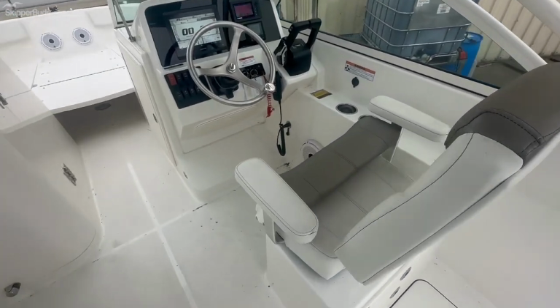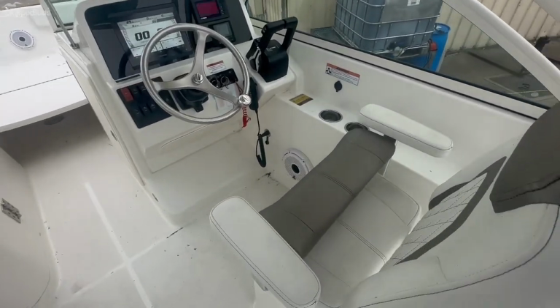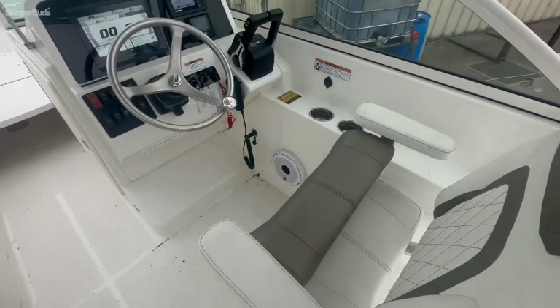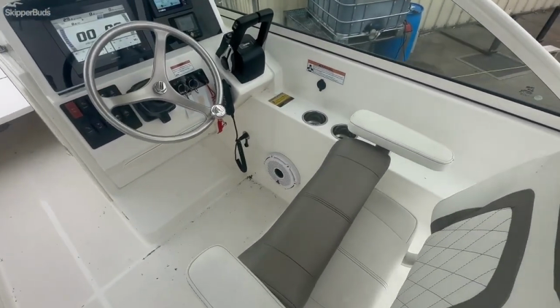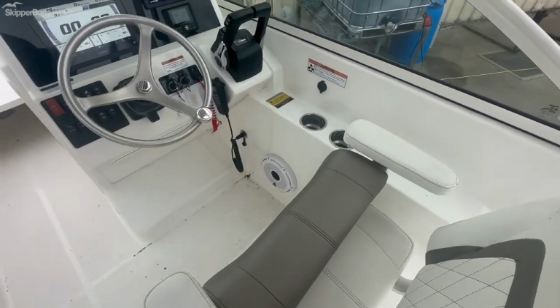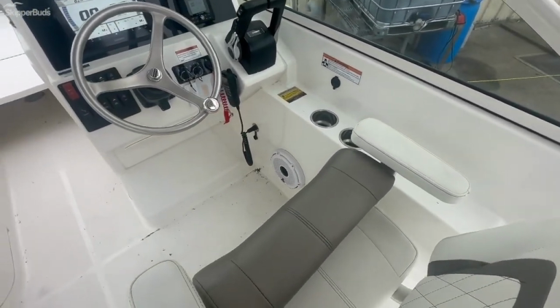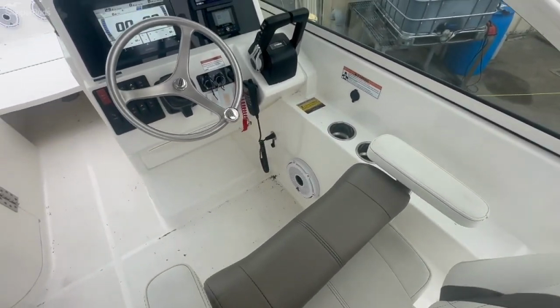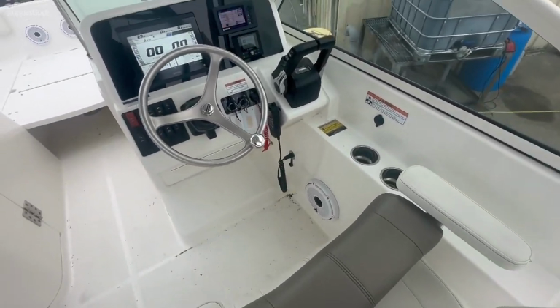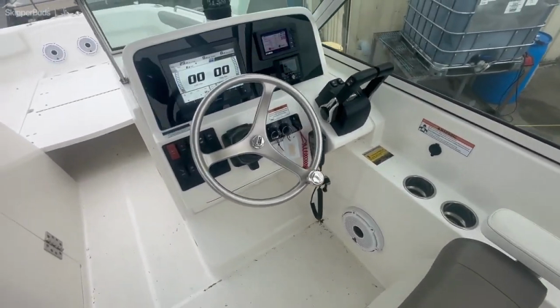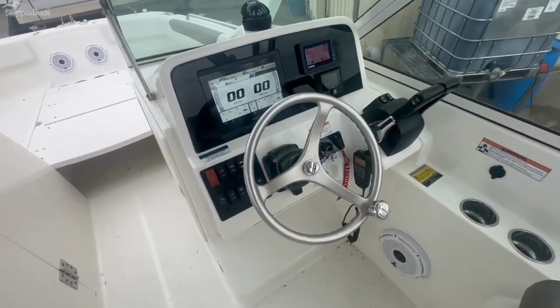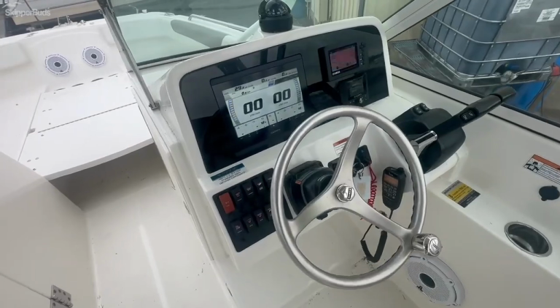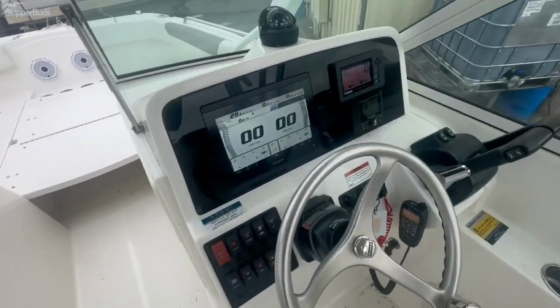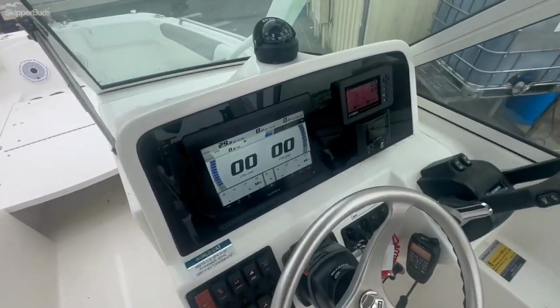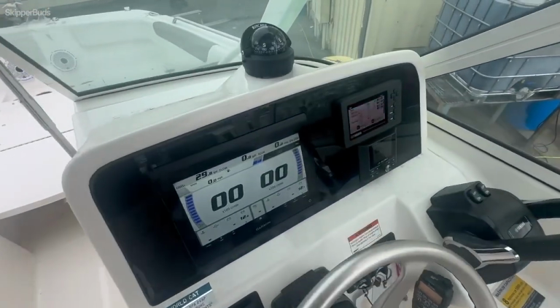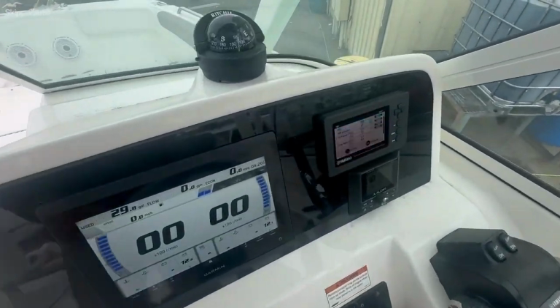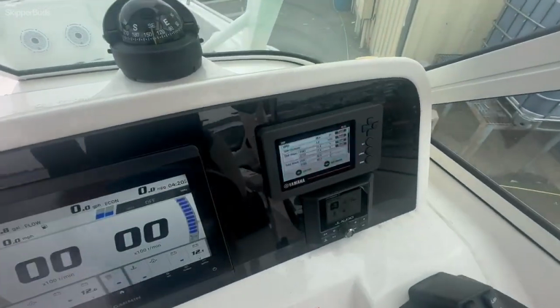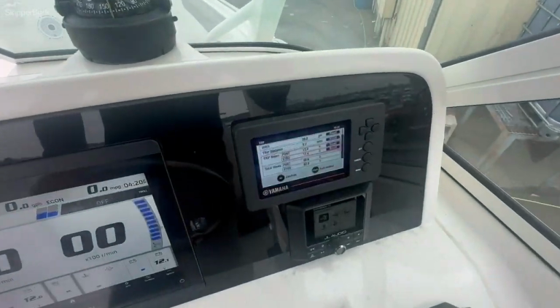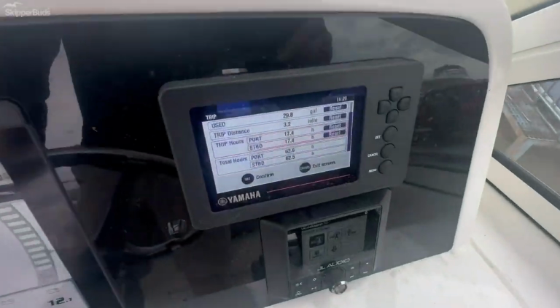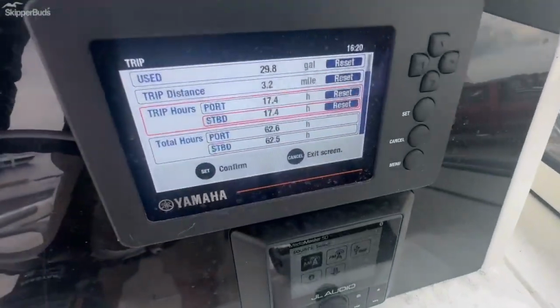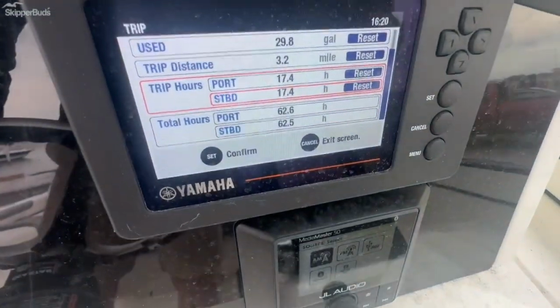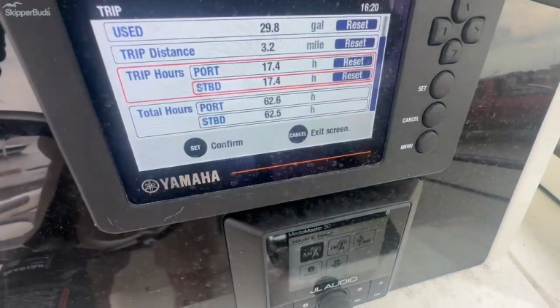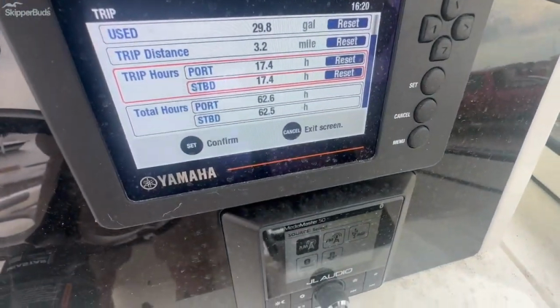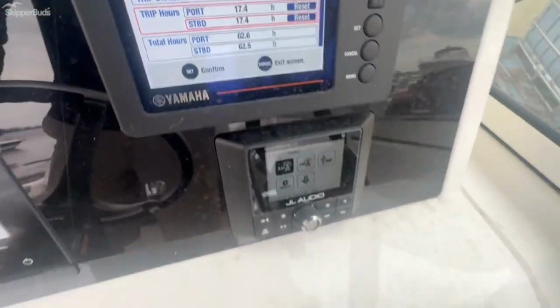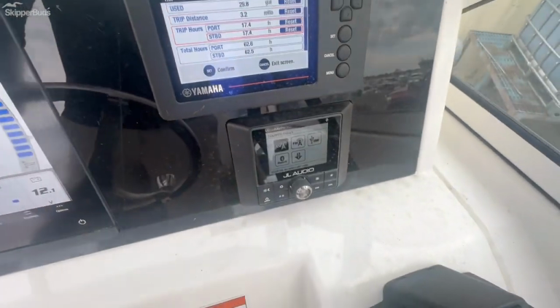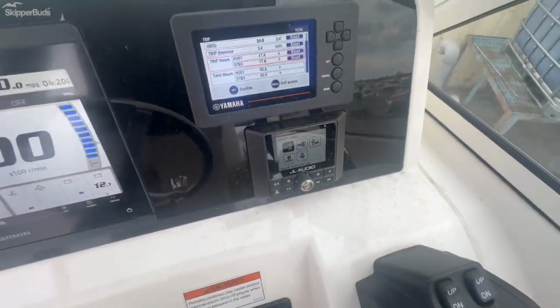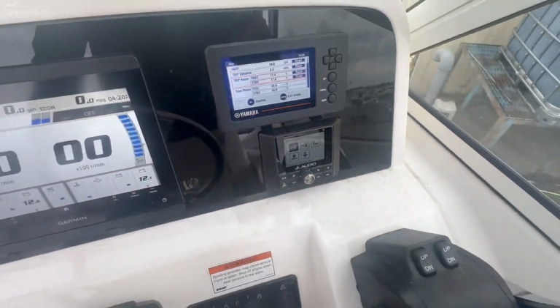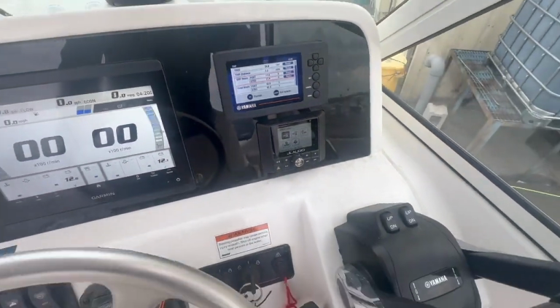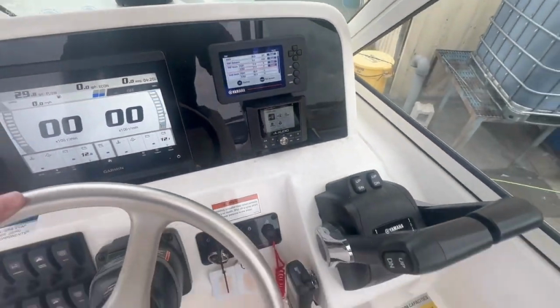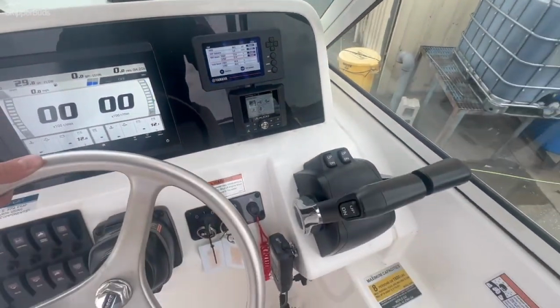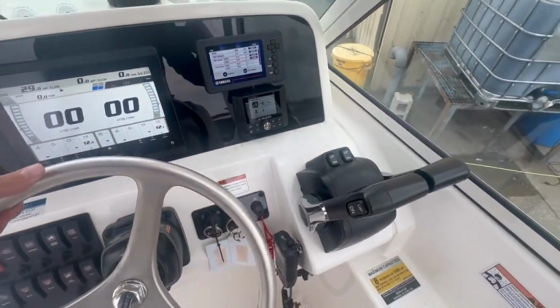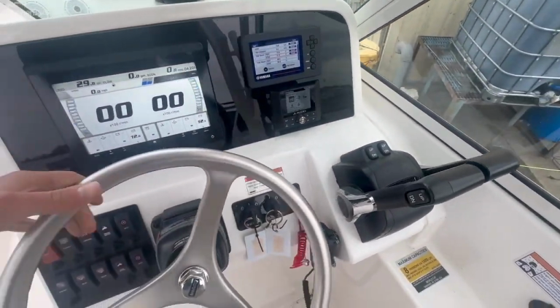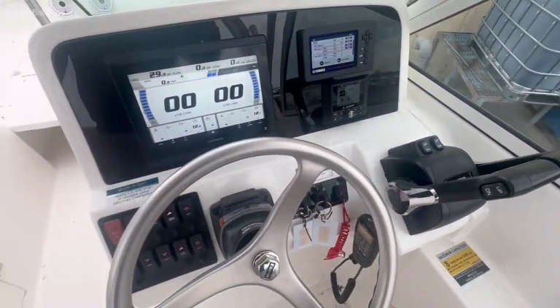On the starboard side you have the helm seat with the flip up bolster. There's Garmin electronics, a Yamaha display showing approximately 62 hours, JL audio, and controls.